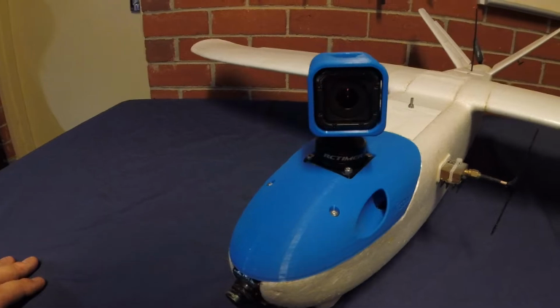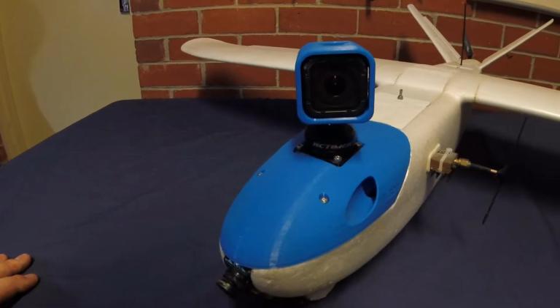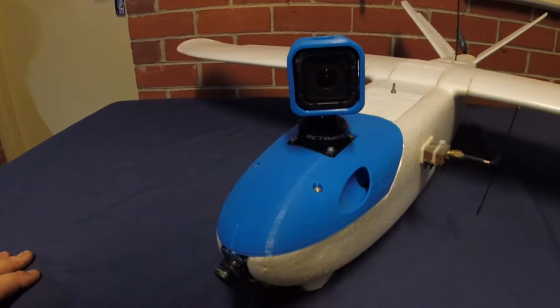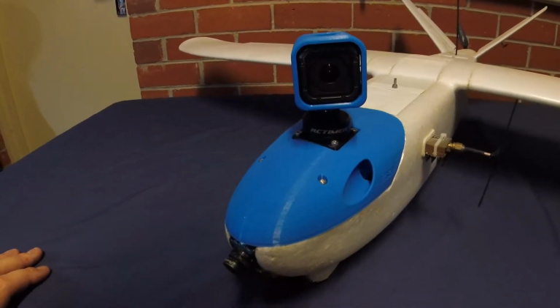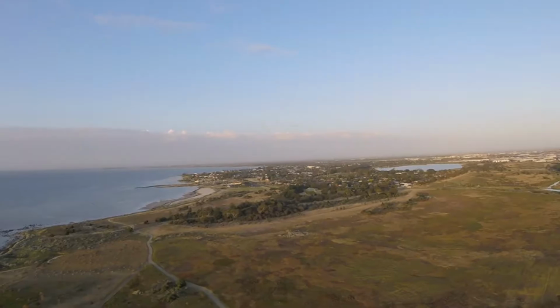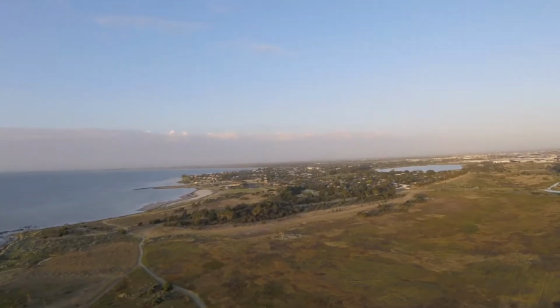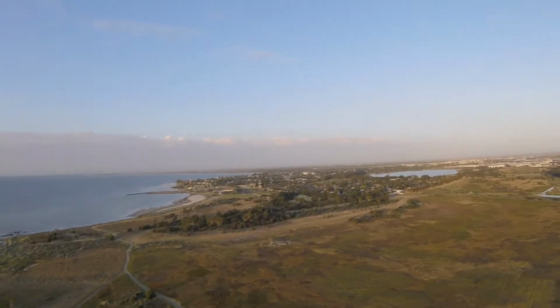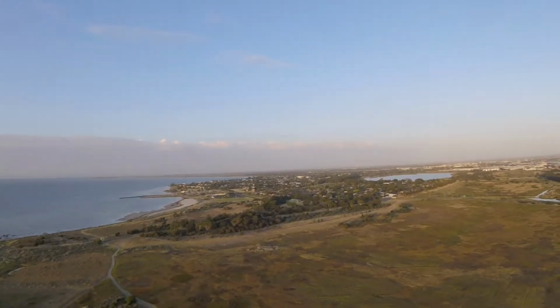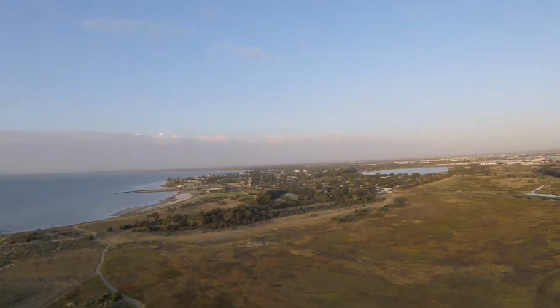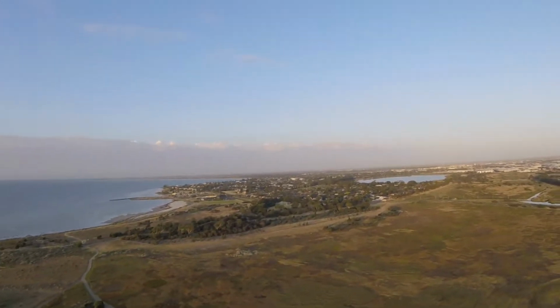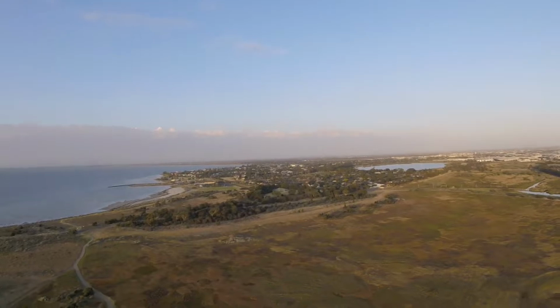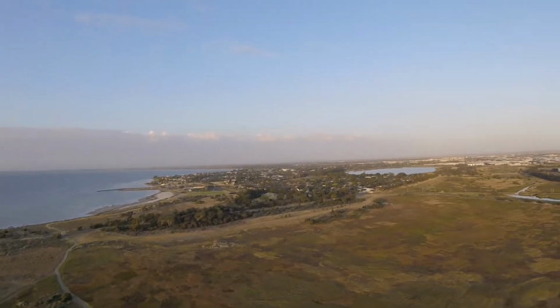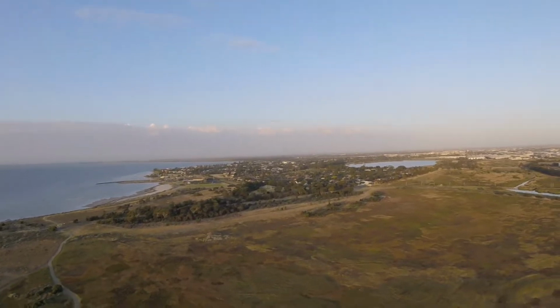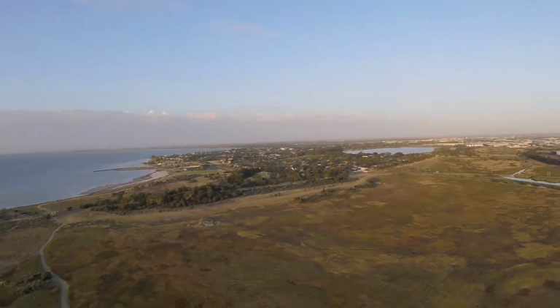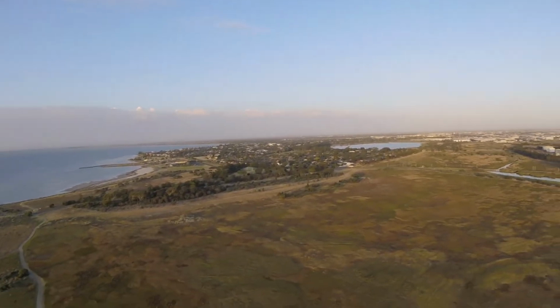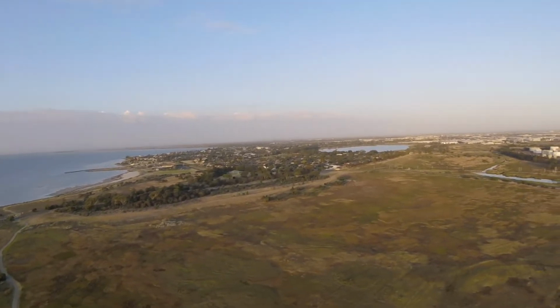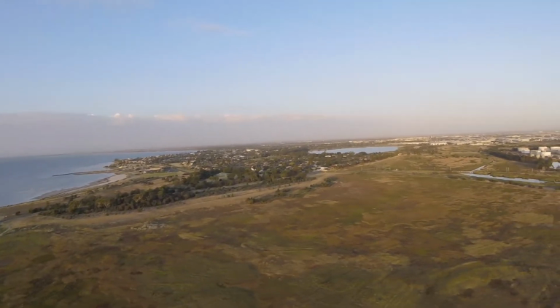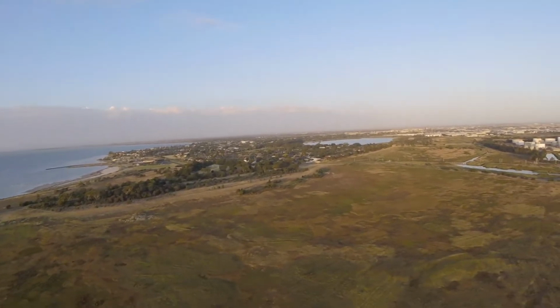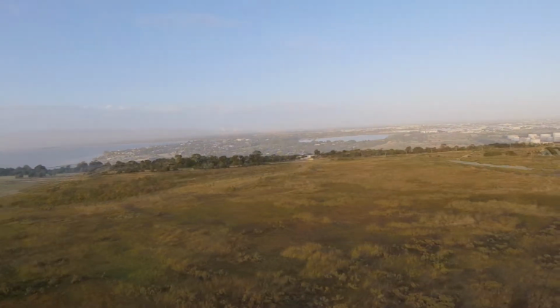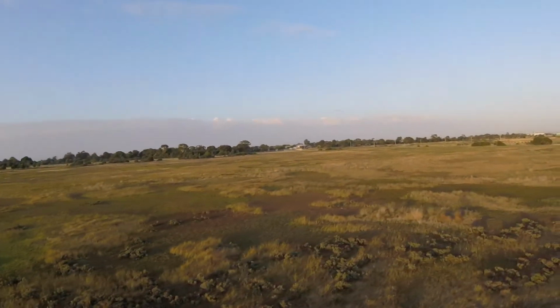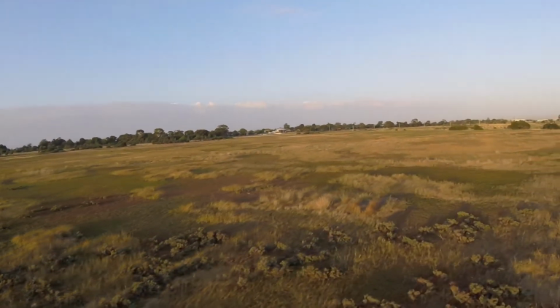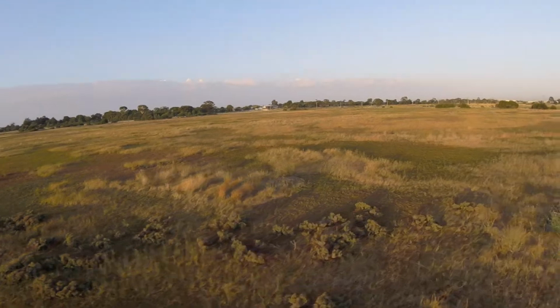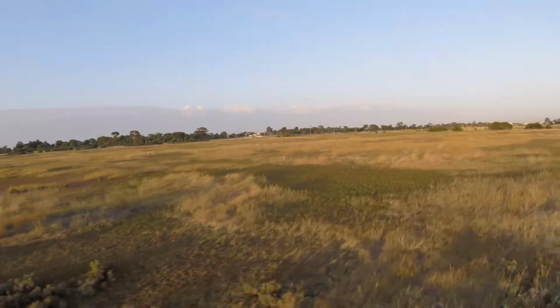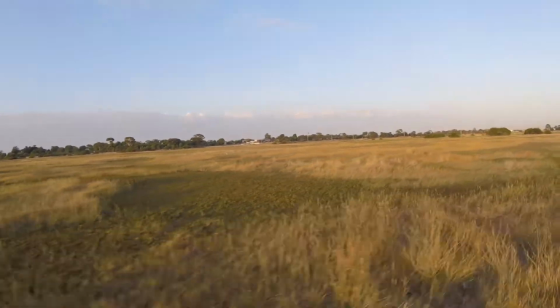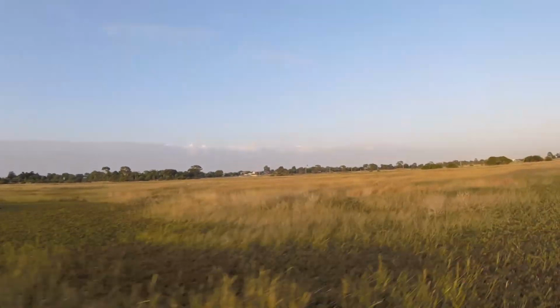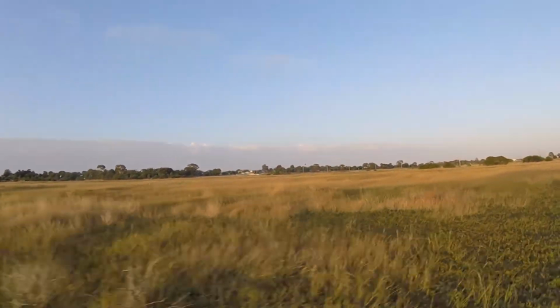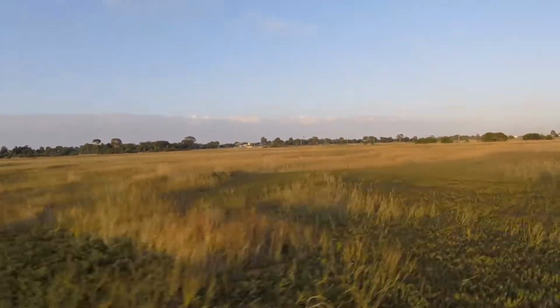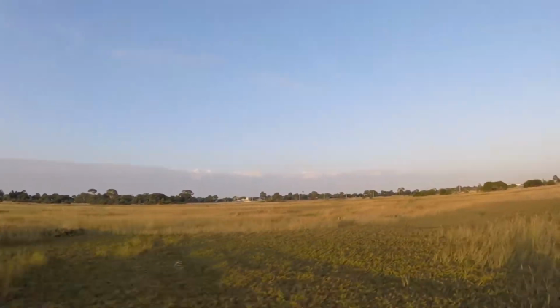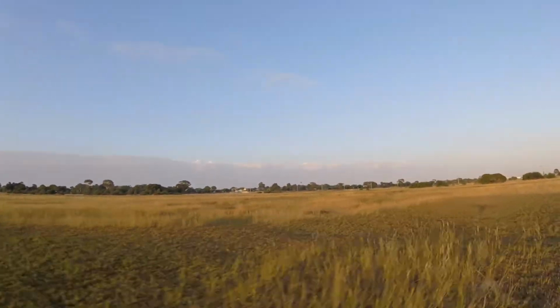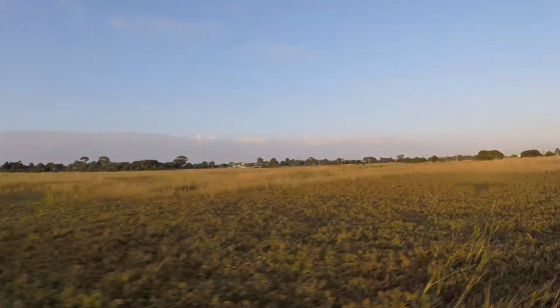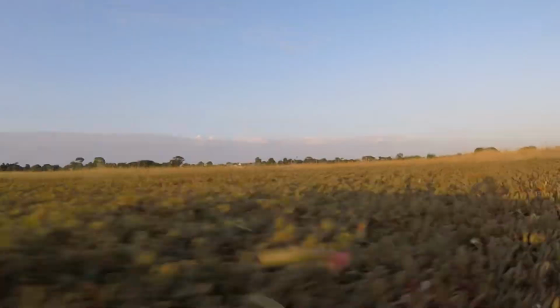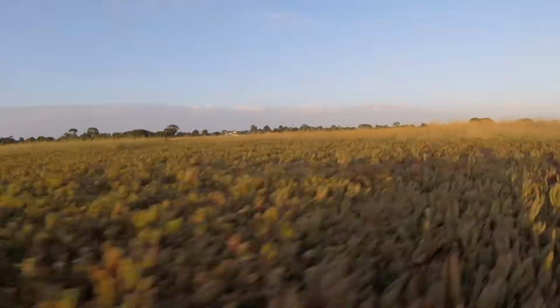So here's a bit of footage. The first problem I noticed was that the gimbal panning direction would drift during the flight. Every time I landed the plane the gimbal was no longer looking forwards — it was always pointing off to the side or out to the back.